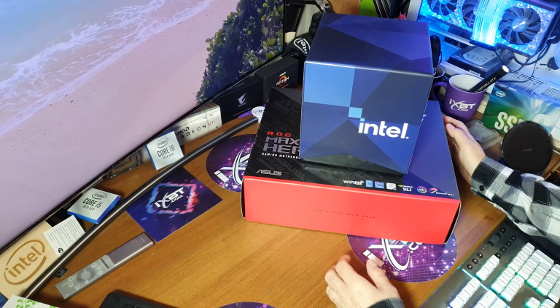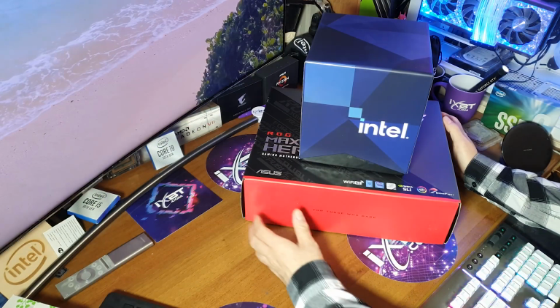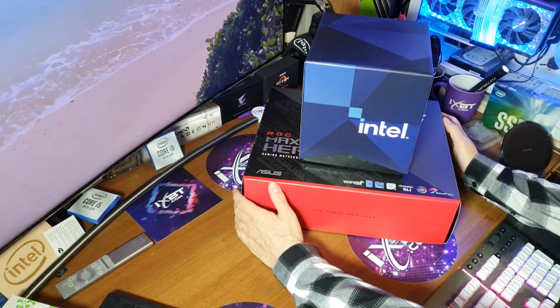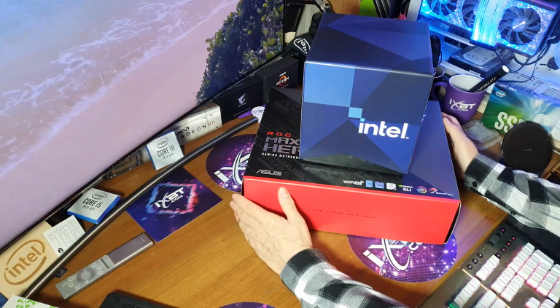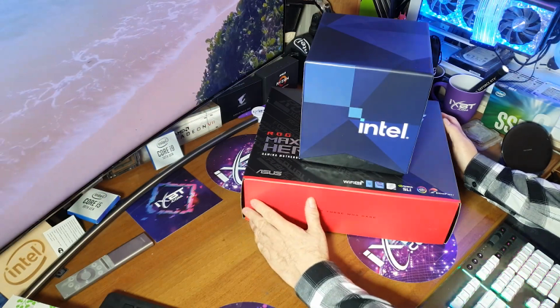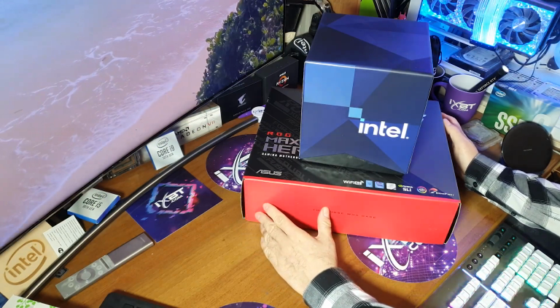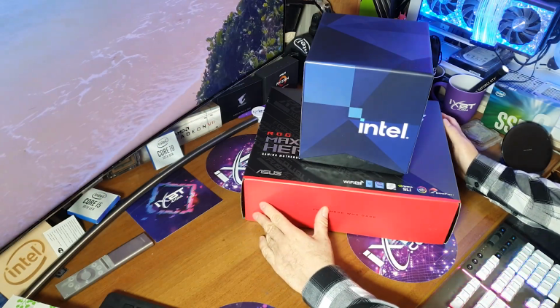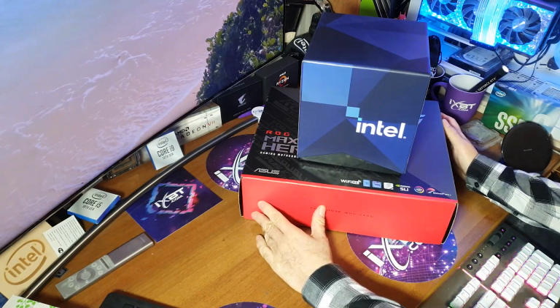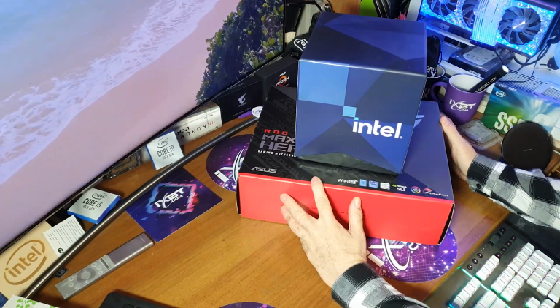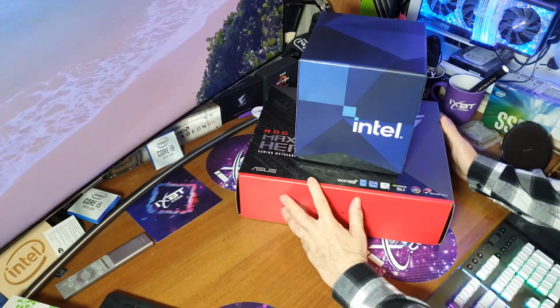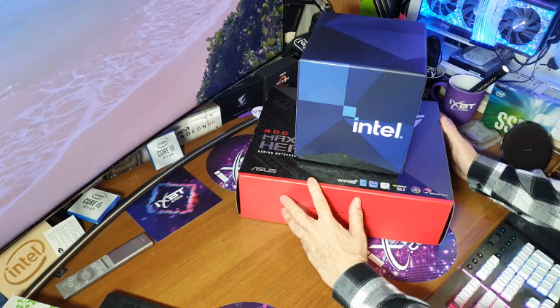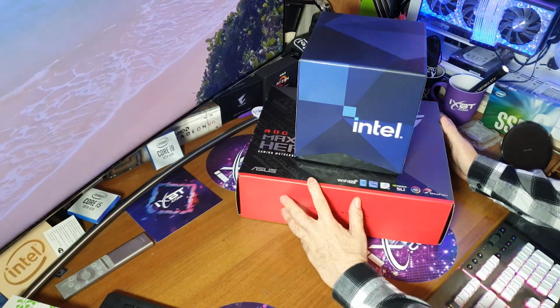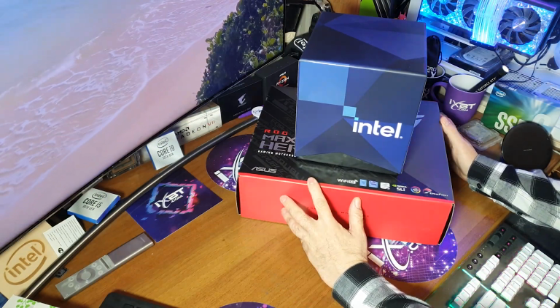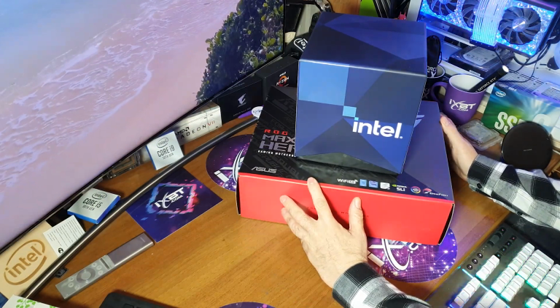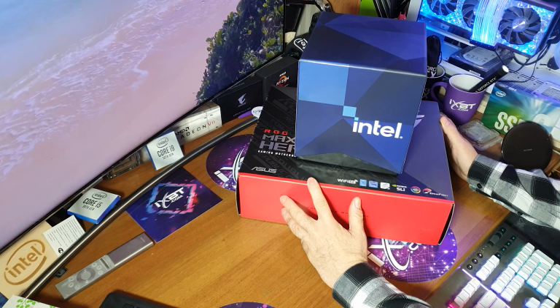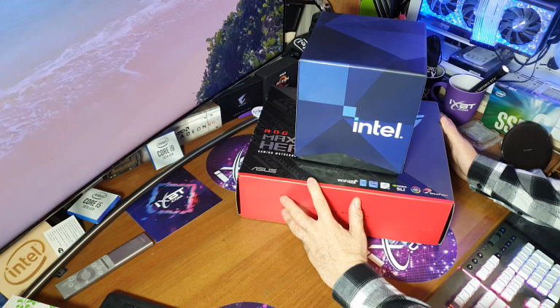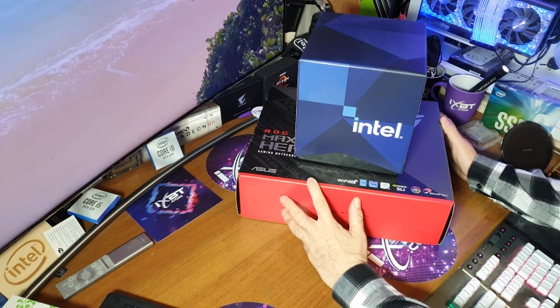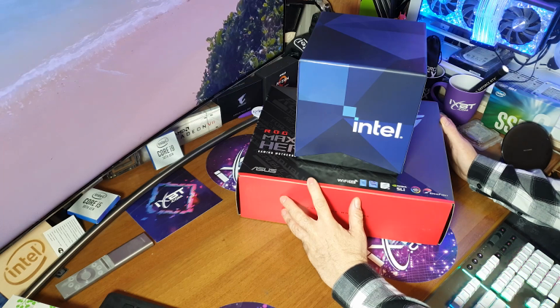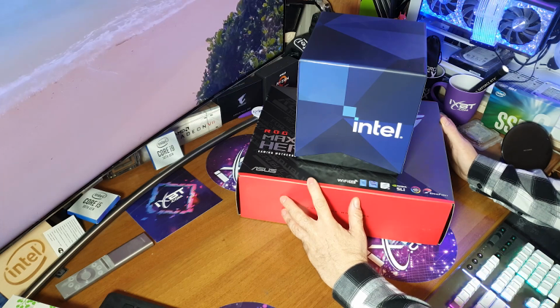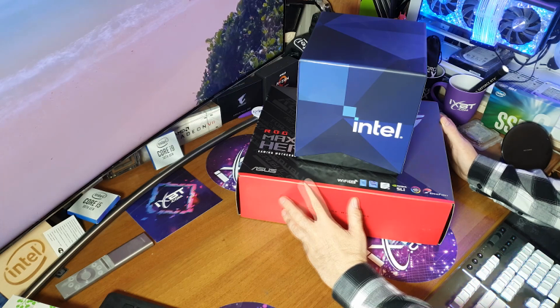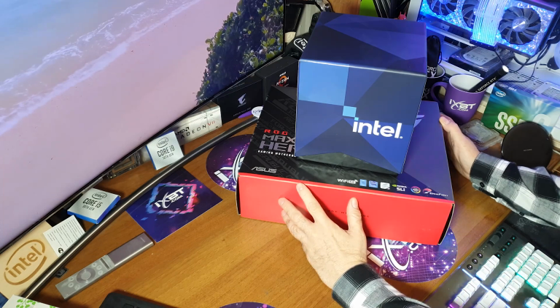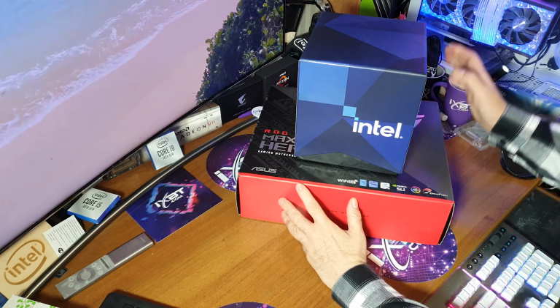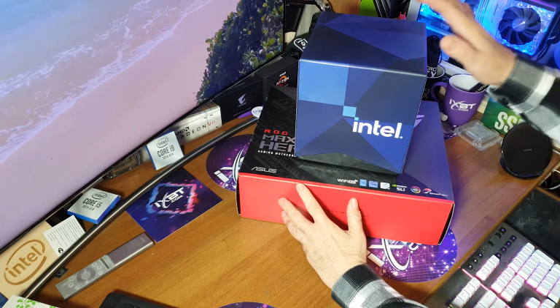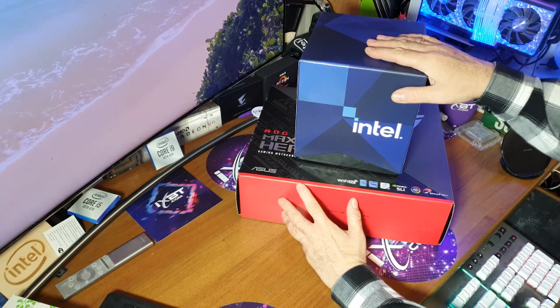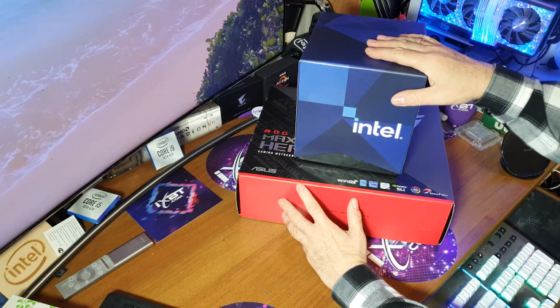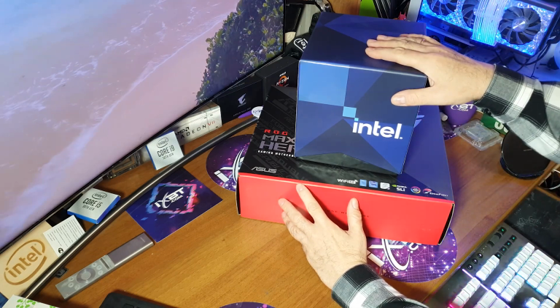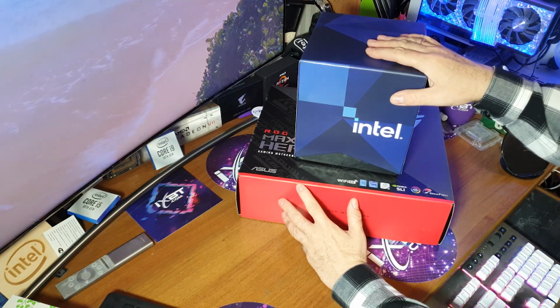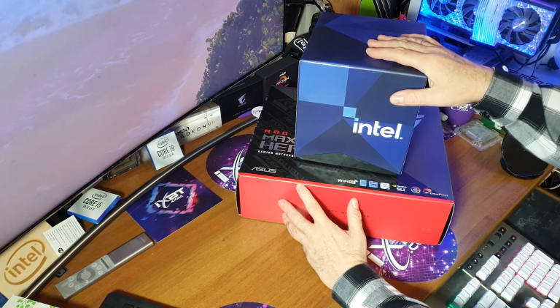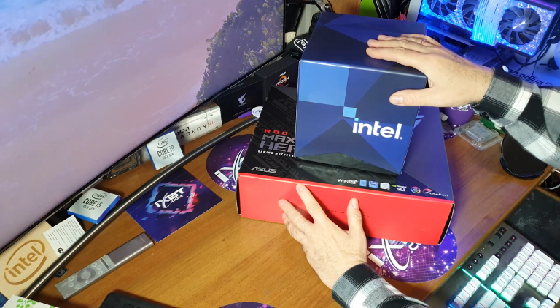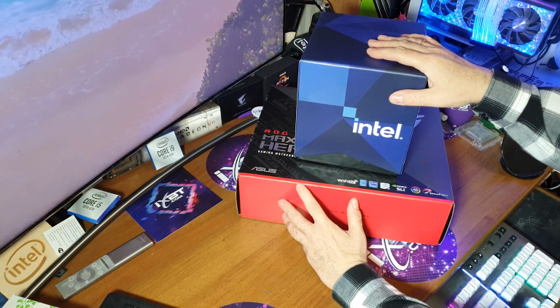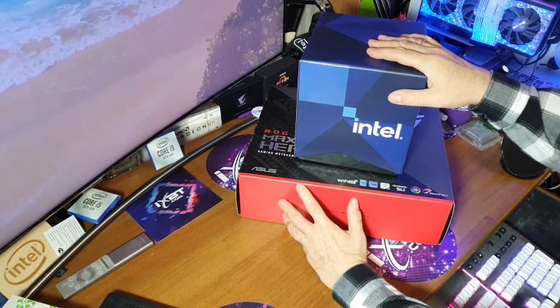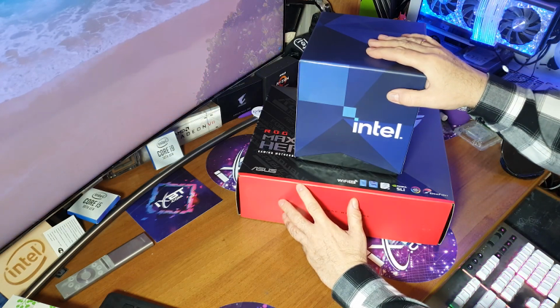Всем огромнейший привет! Это, конечно, Z590, как можно догадаться, поскольку присутствует компания Intel.